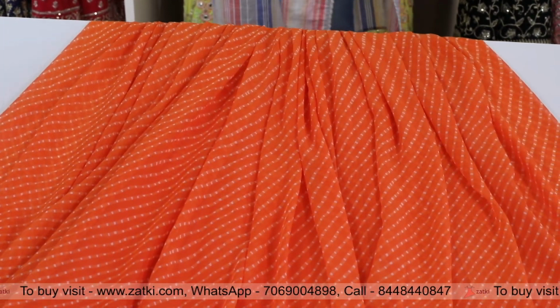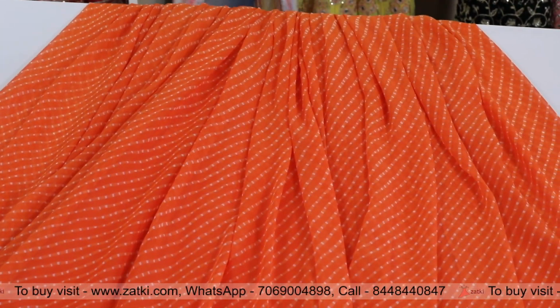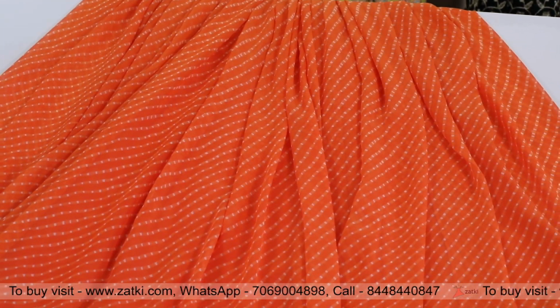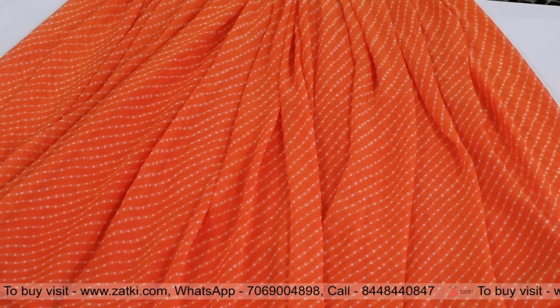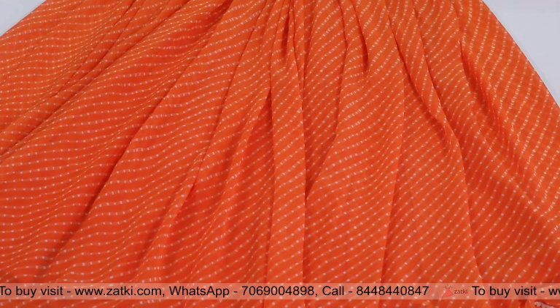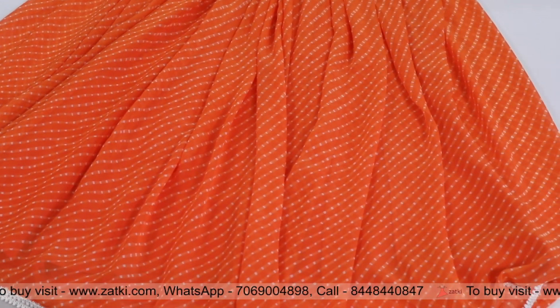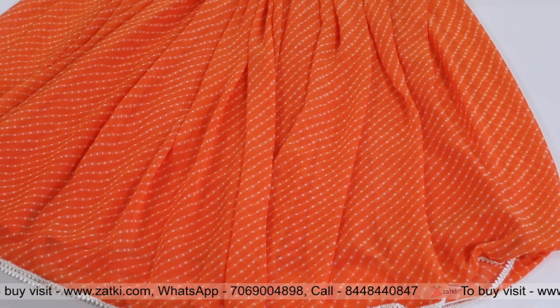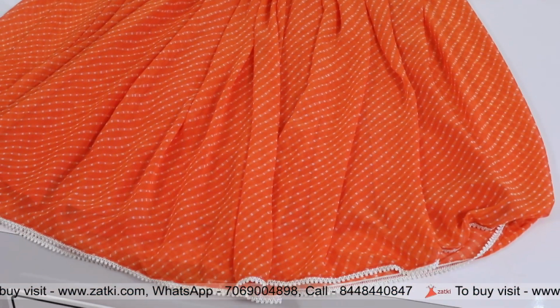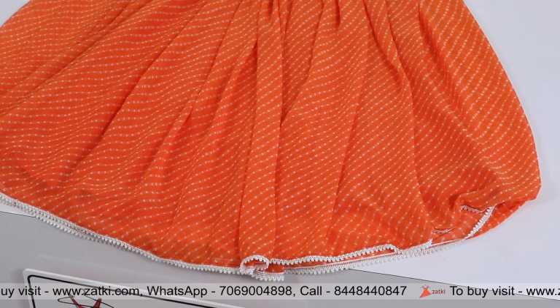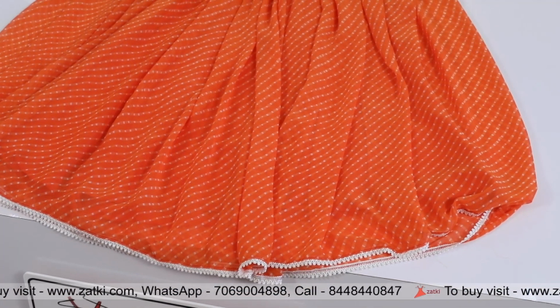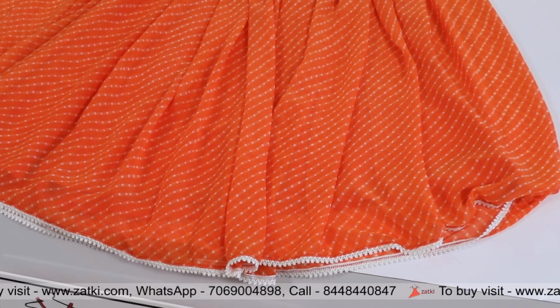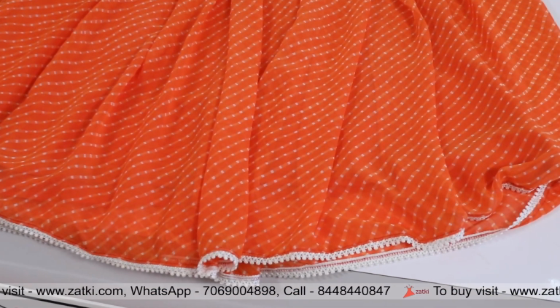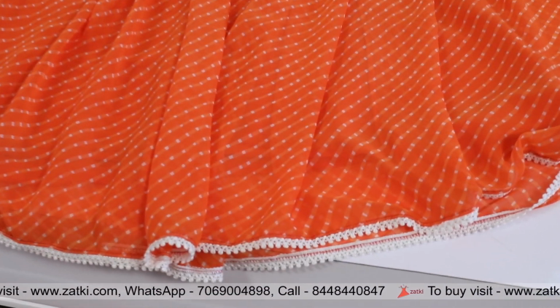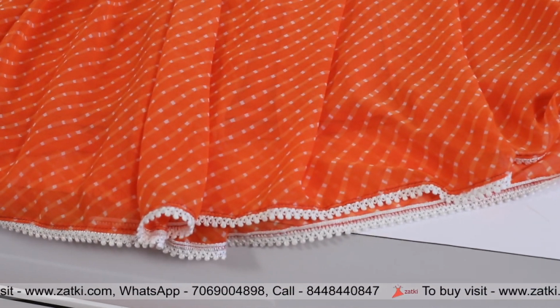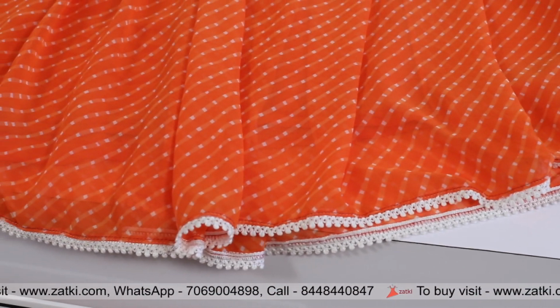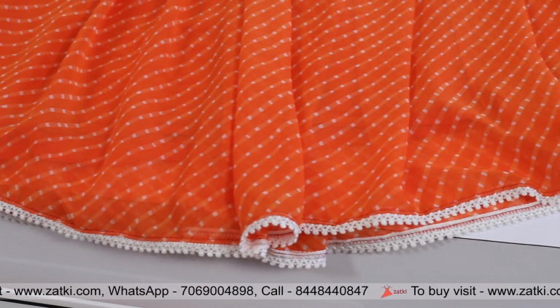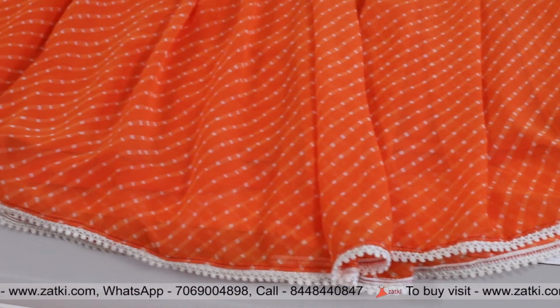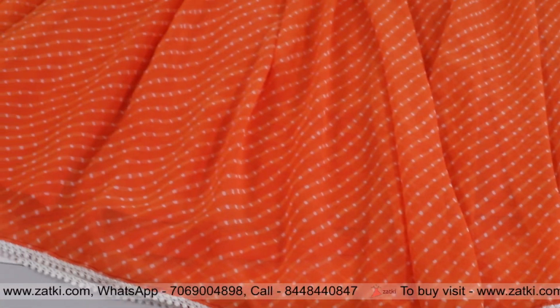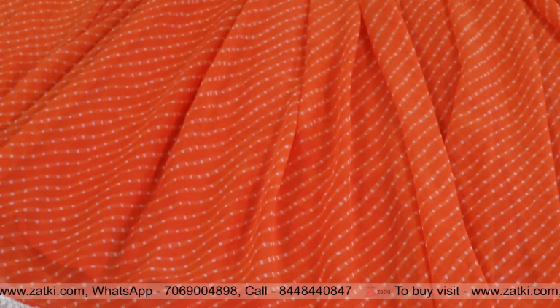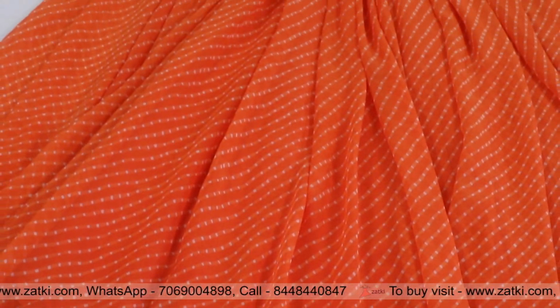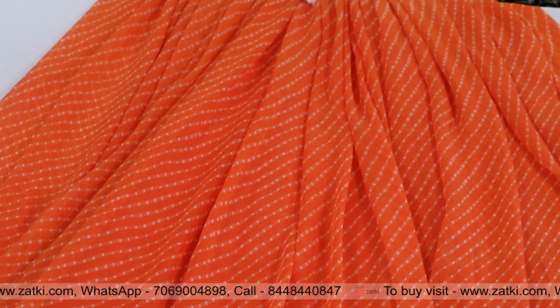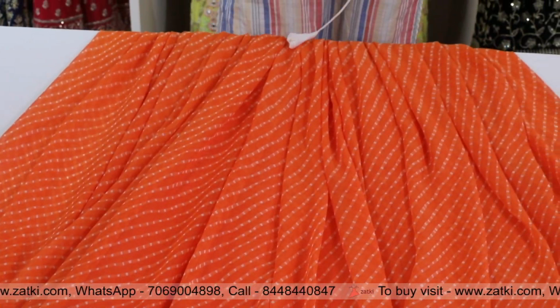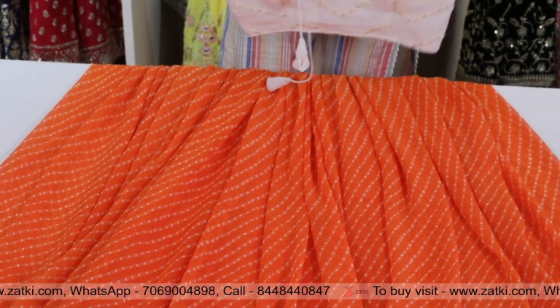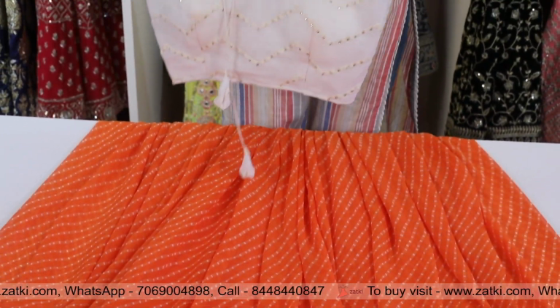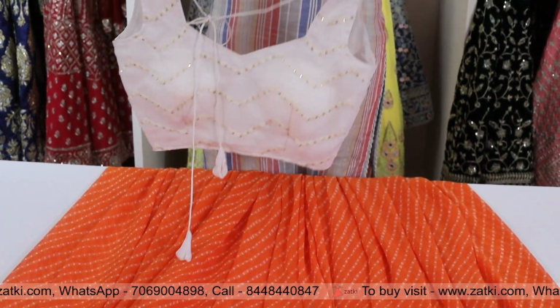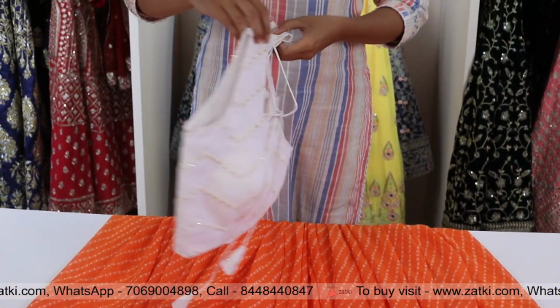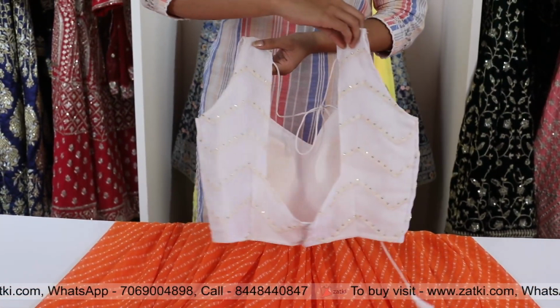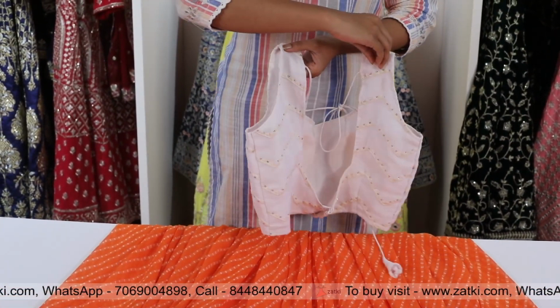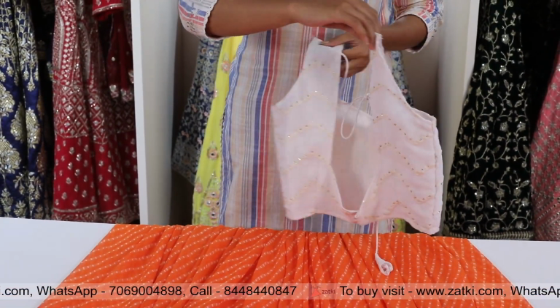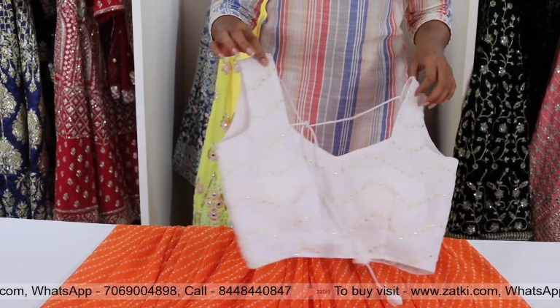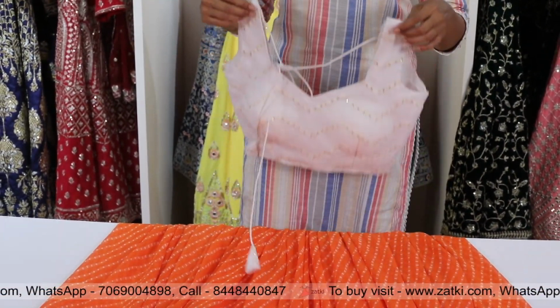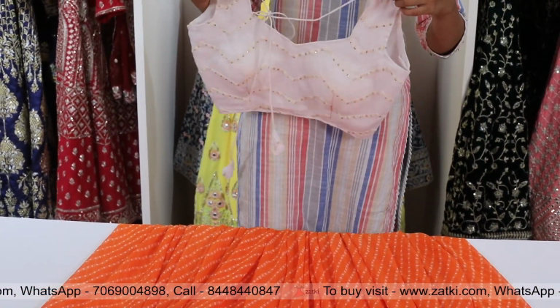Now let me show you the blouse in its unstitched form. Look at this — this is the blouse with the white color. You can use it in your closet.